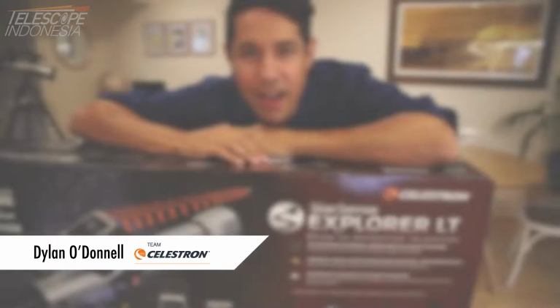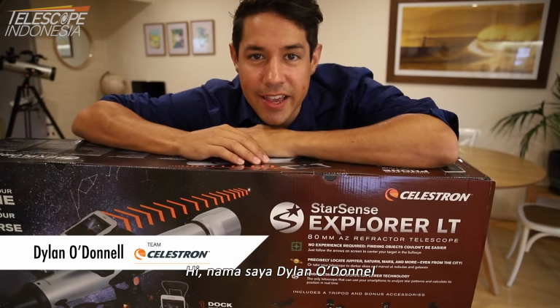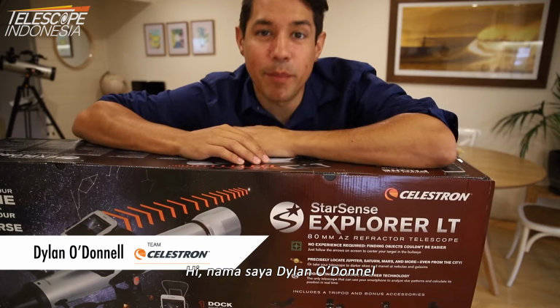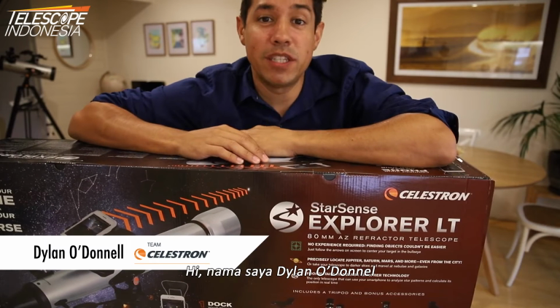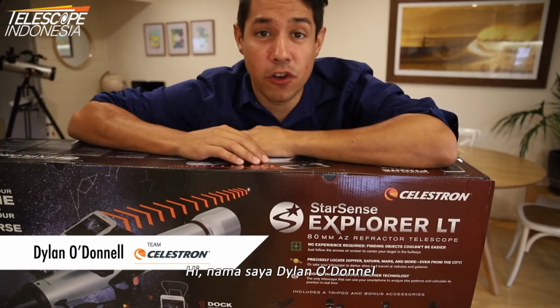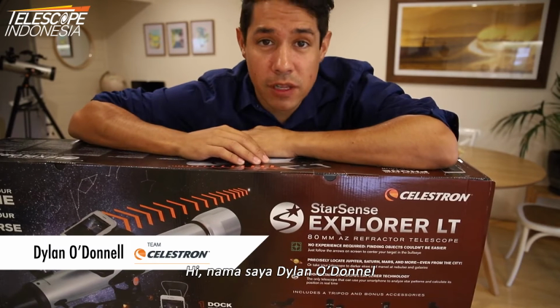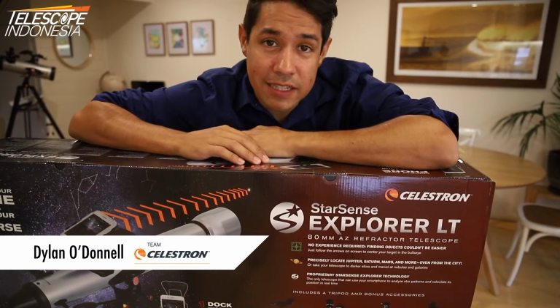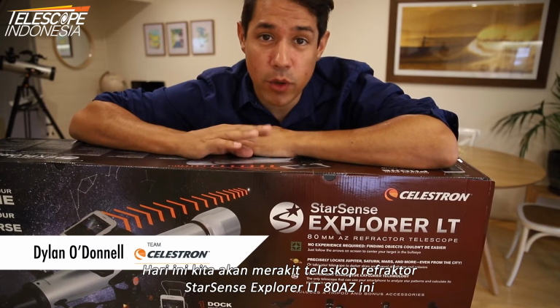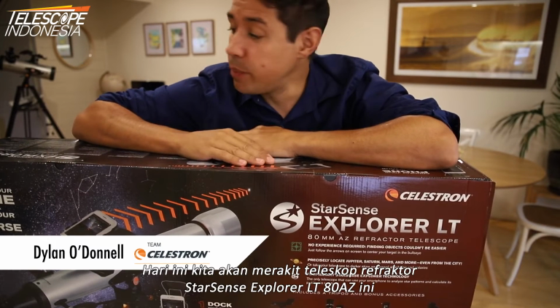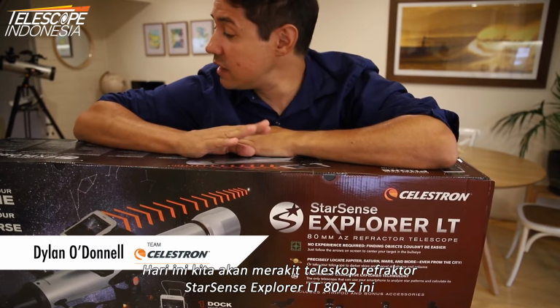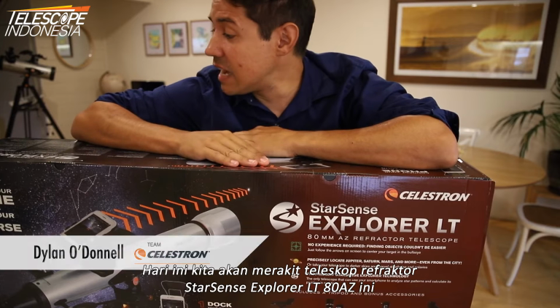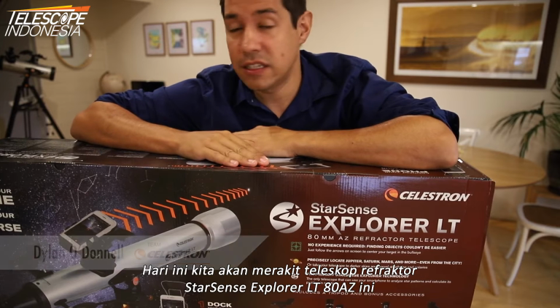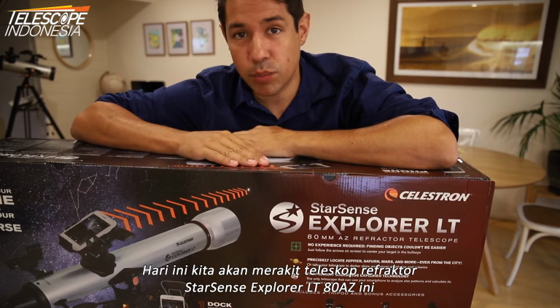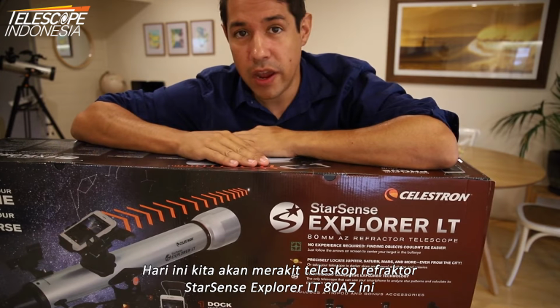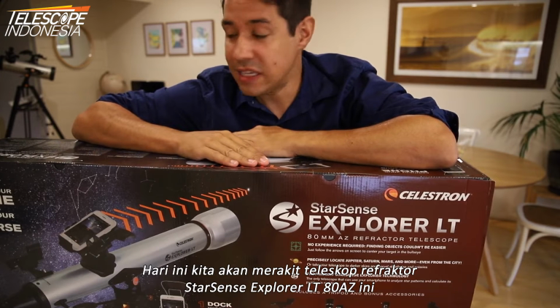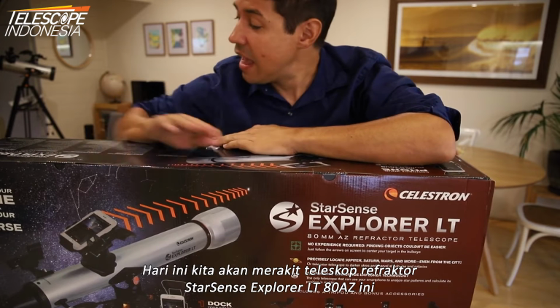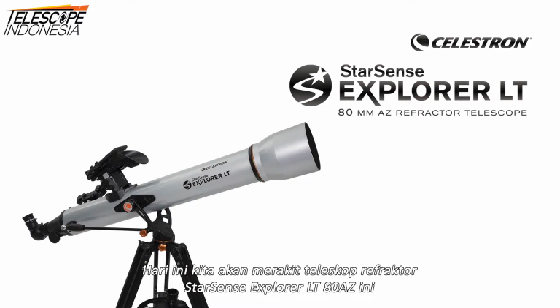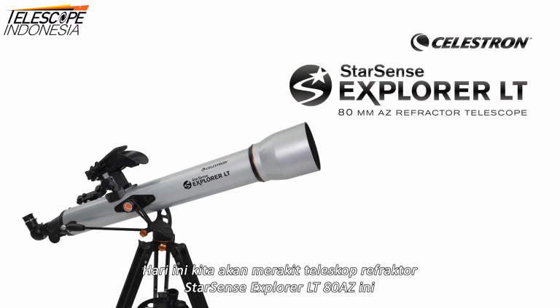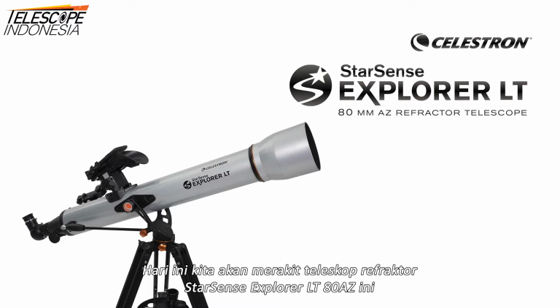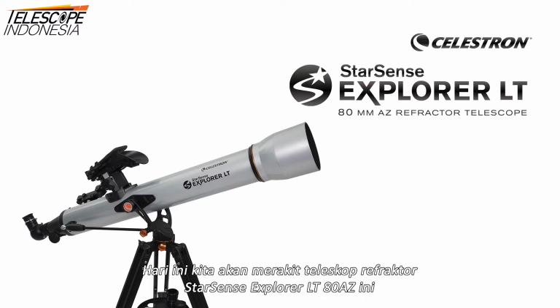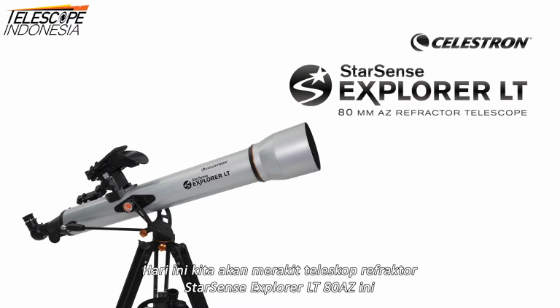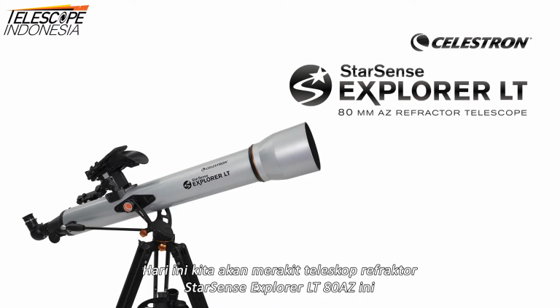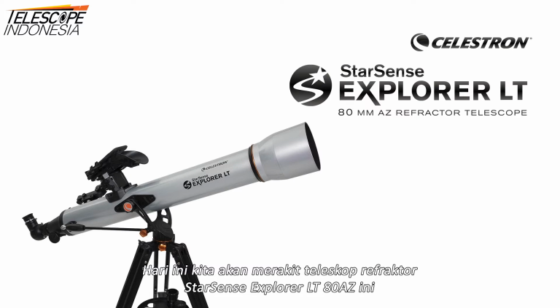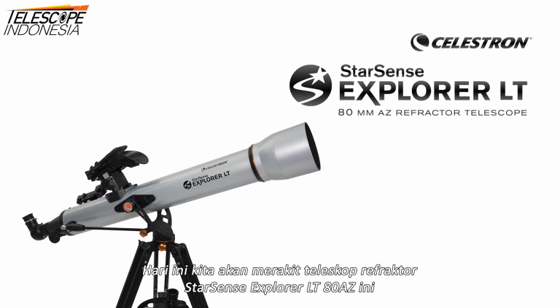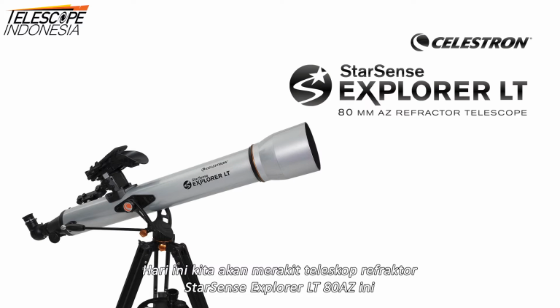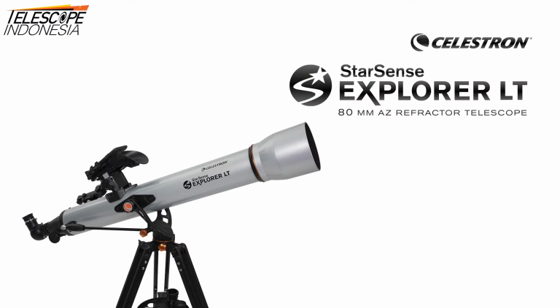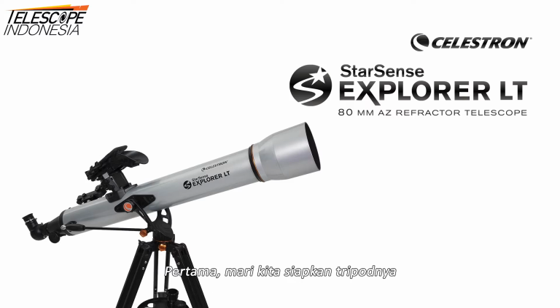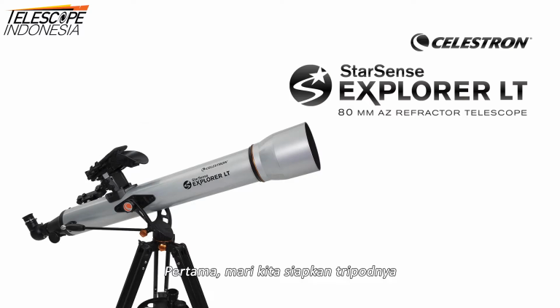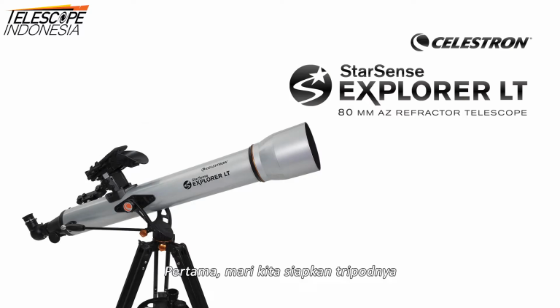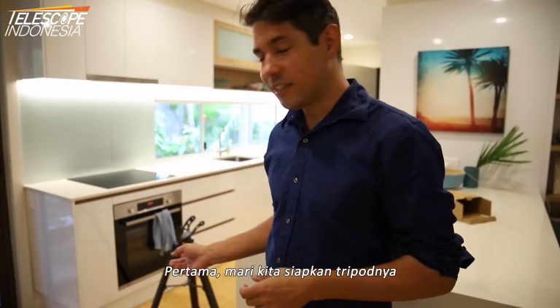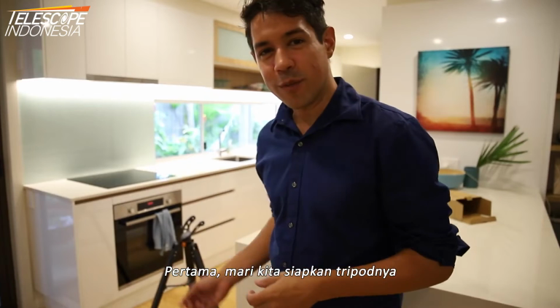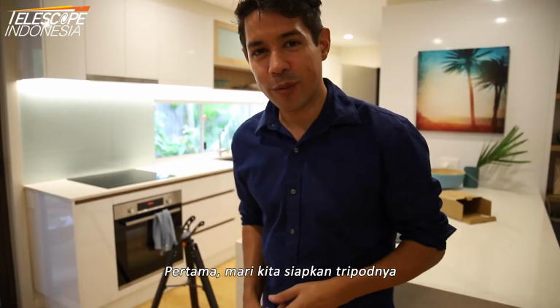Hi, my name is Dylan O'Donnell. Today we're going to be building the Starsense Explorer LT 80mm AZ refractor telescope. First things first, let's set up the tripod.